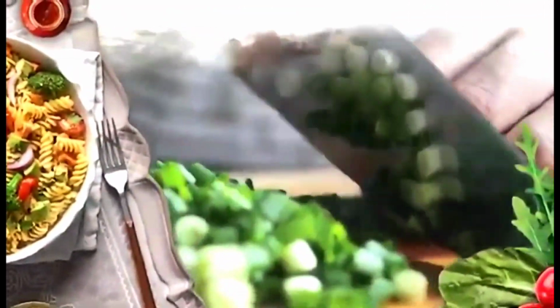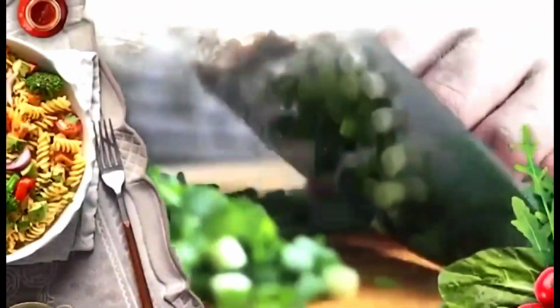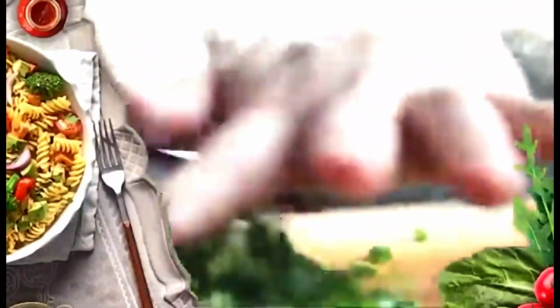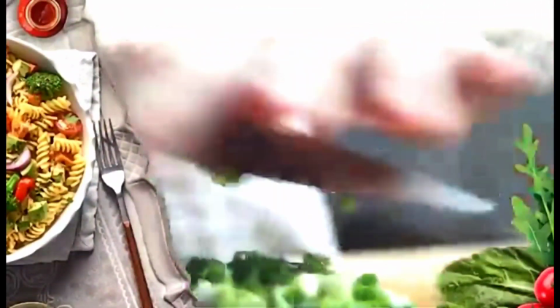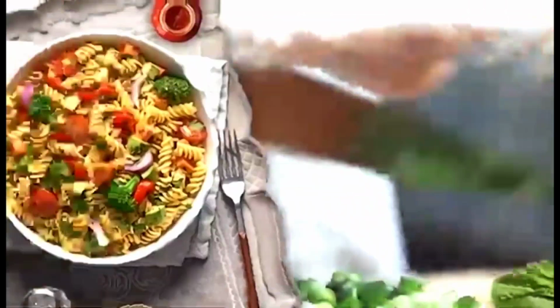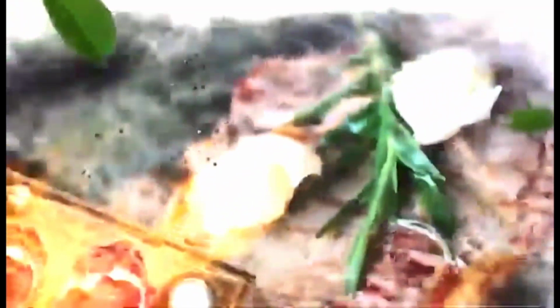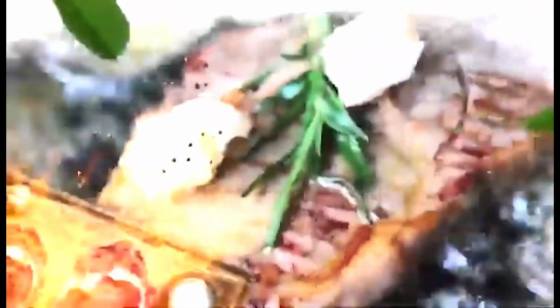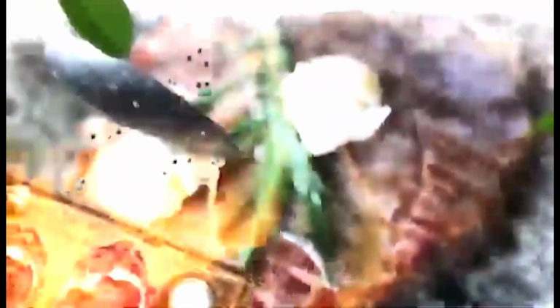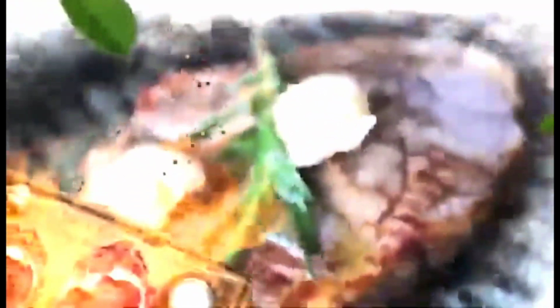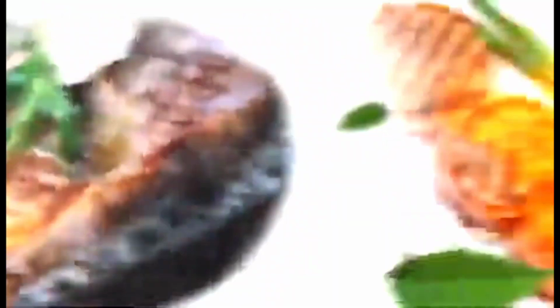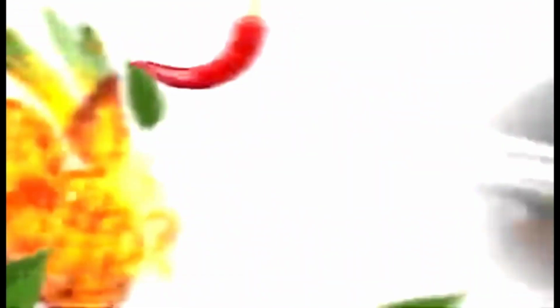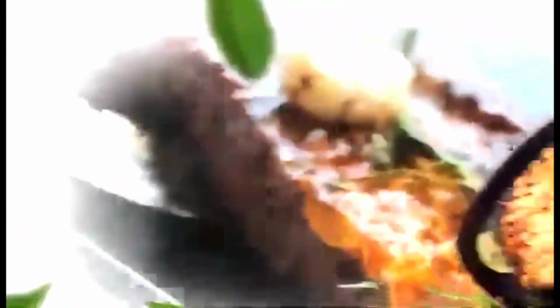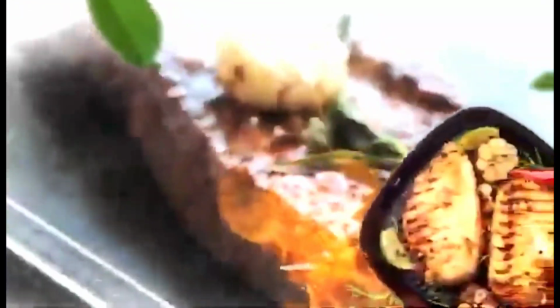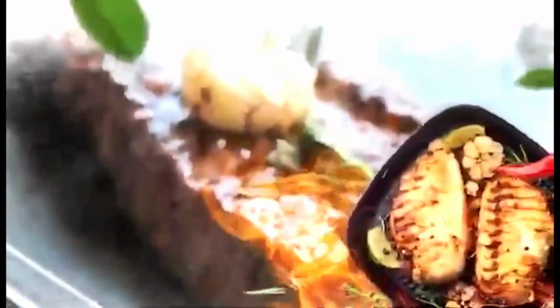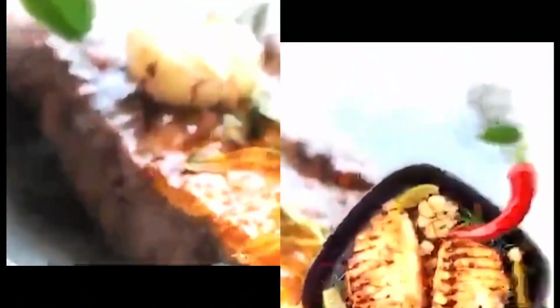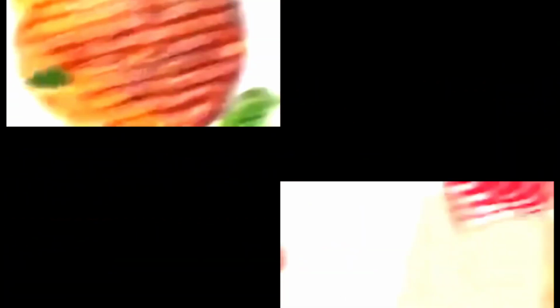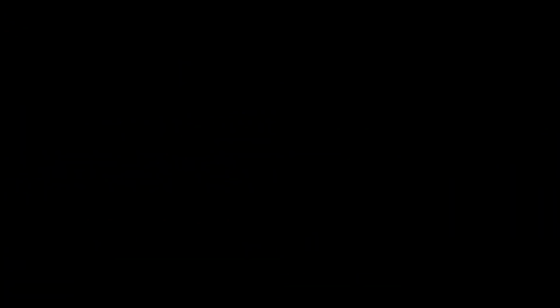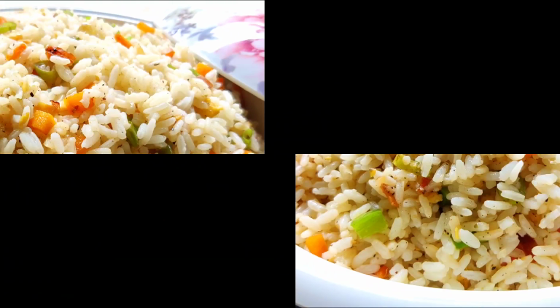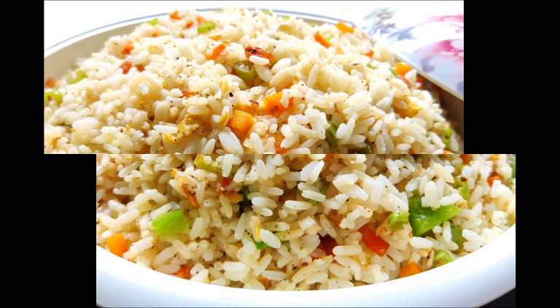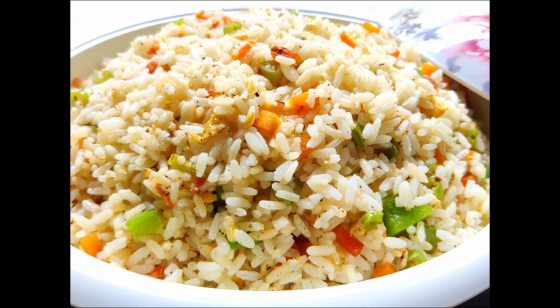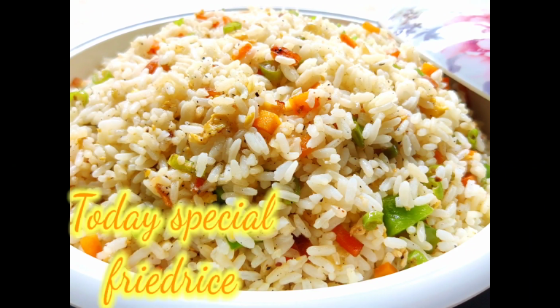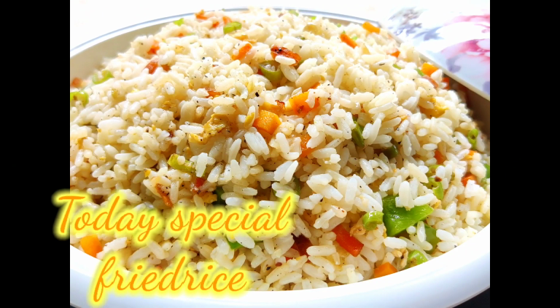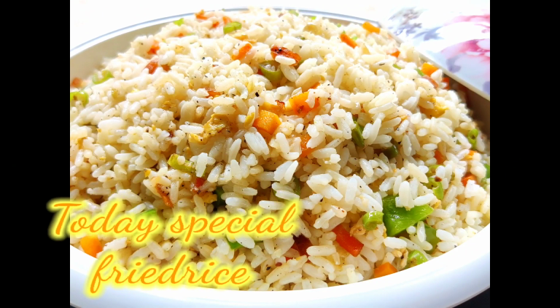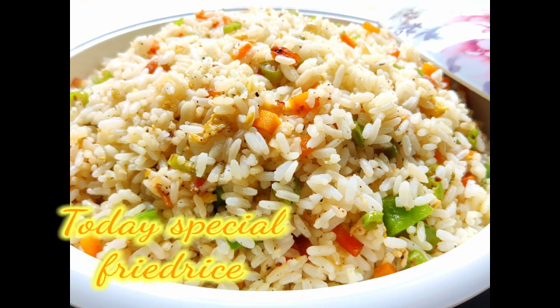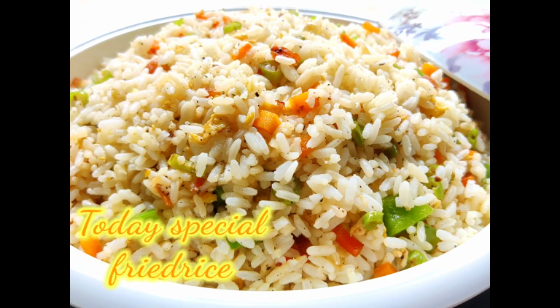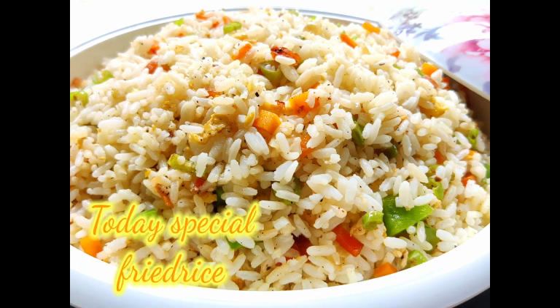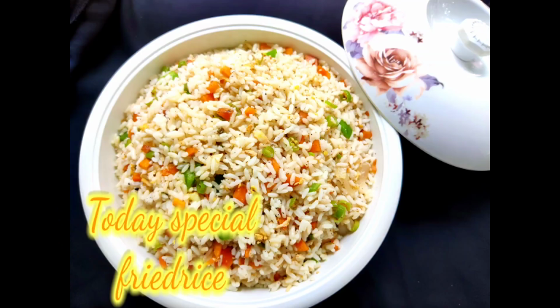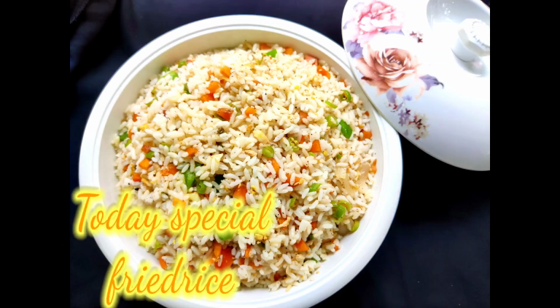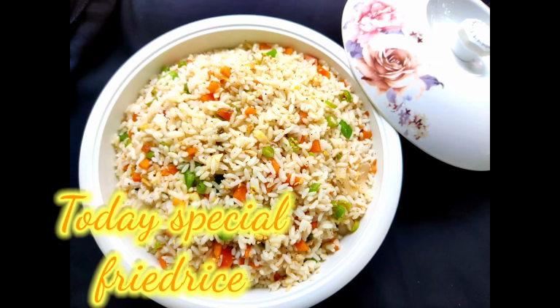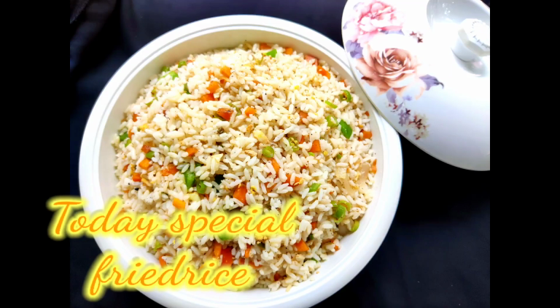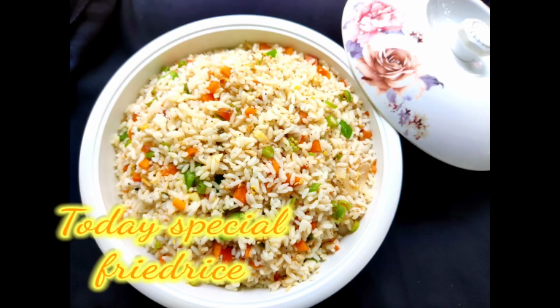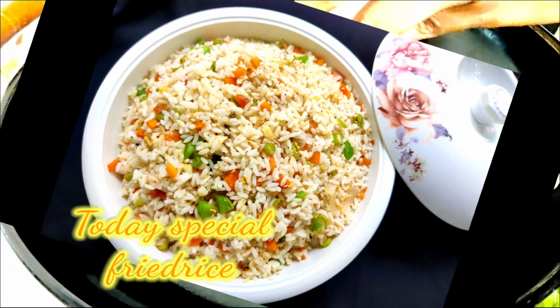Hi, Assalamualaikum. Welcome back to my channel. Today, I am going to show you the best recipe. We are going to make a fried rice.